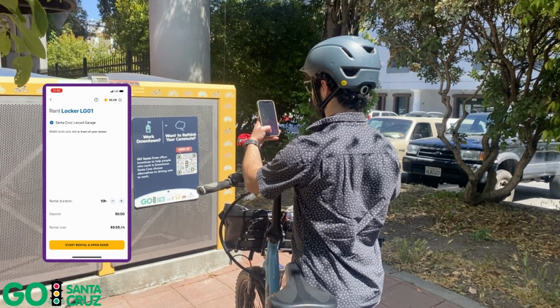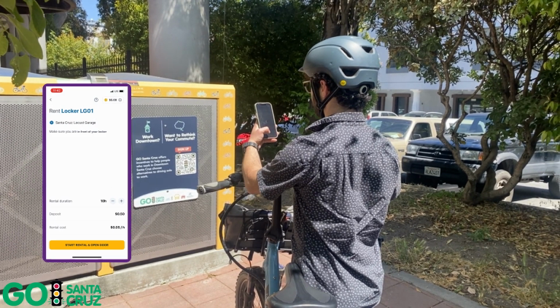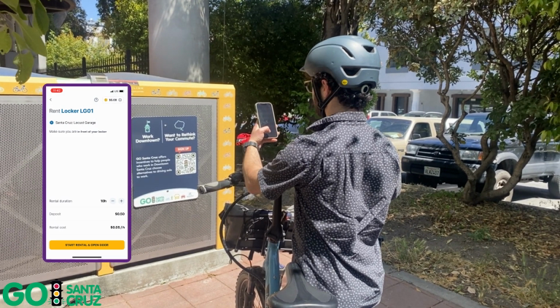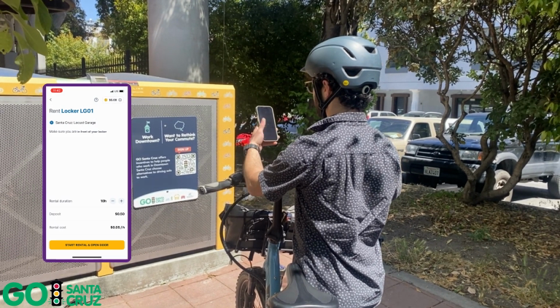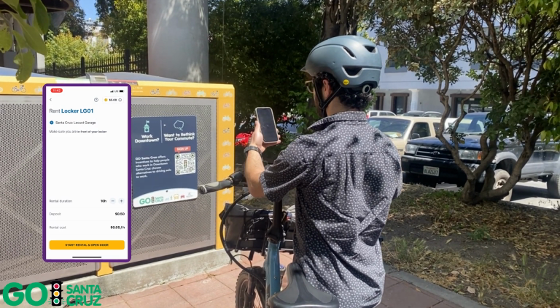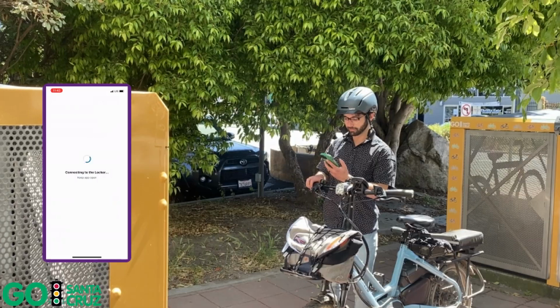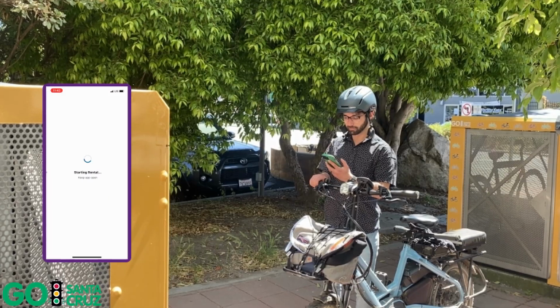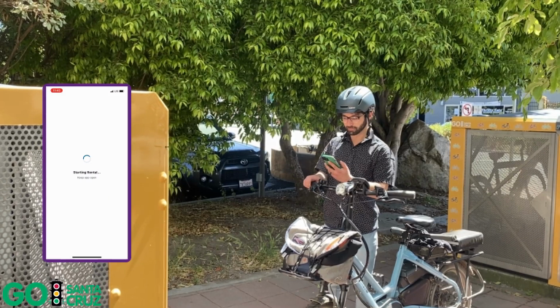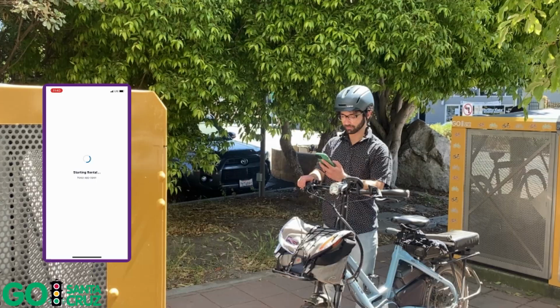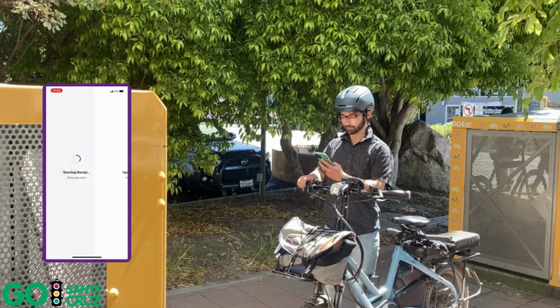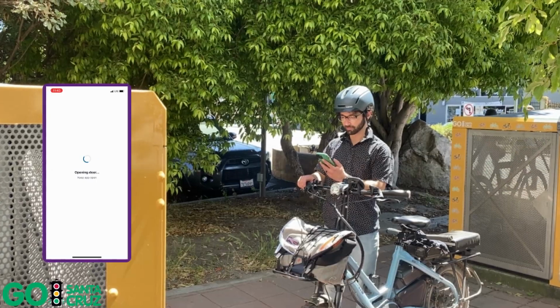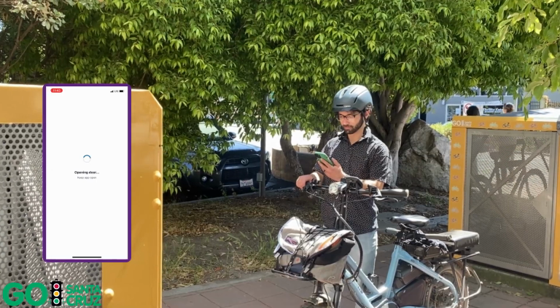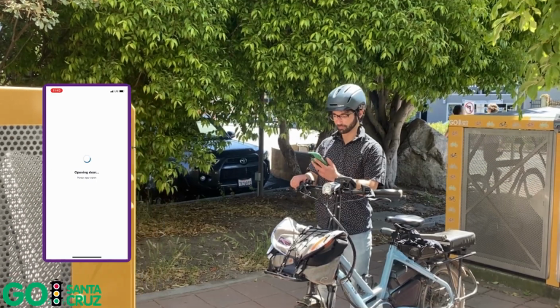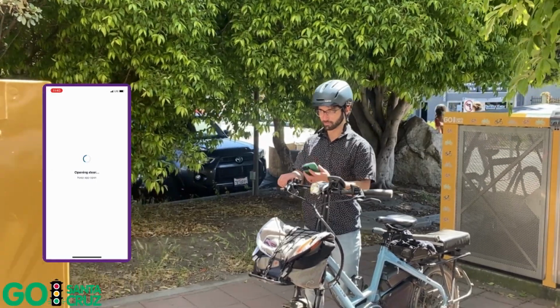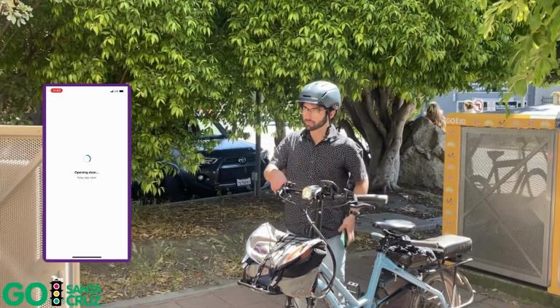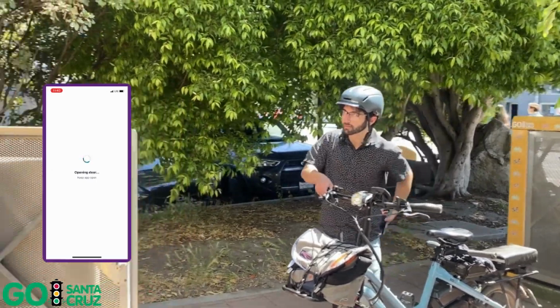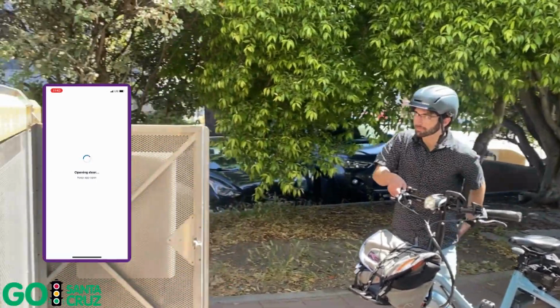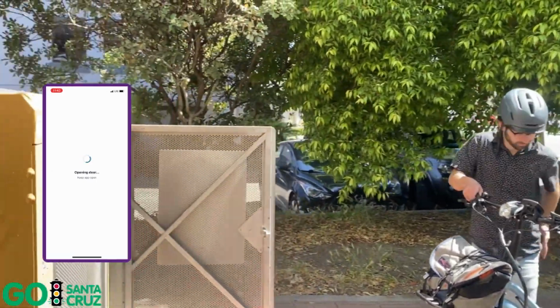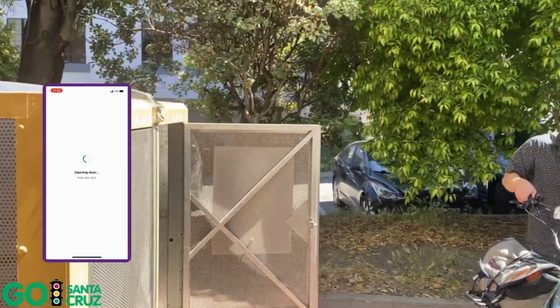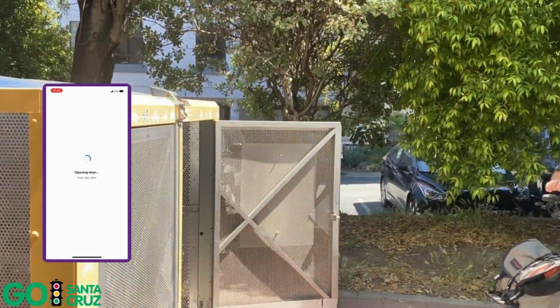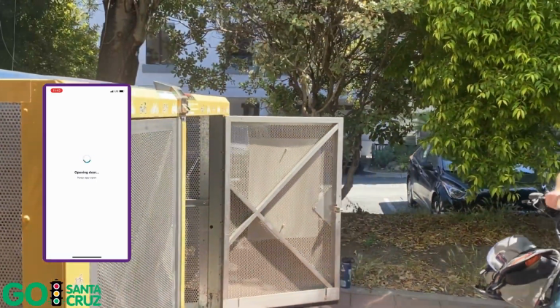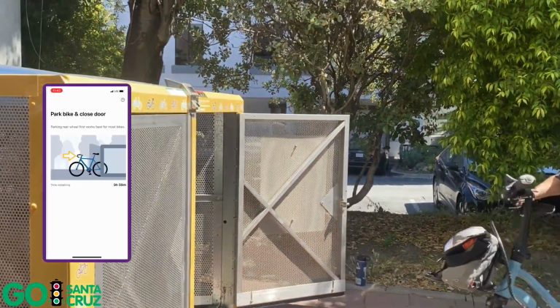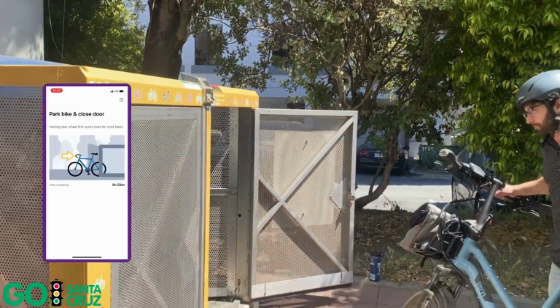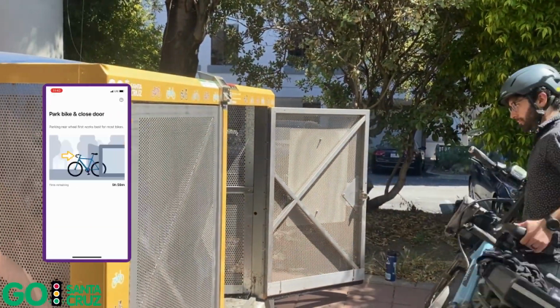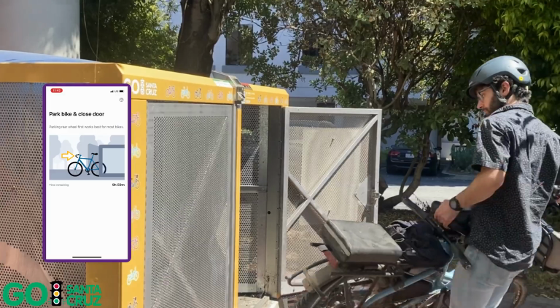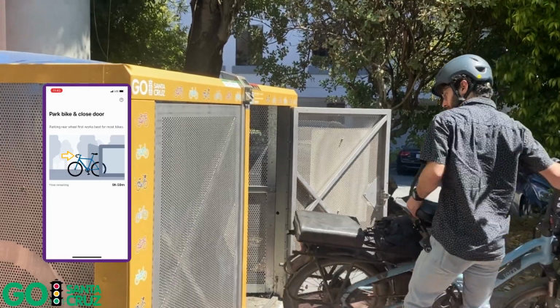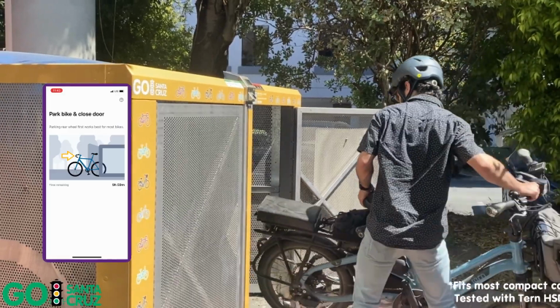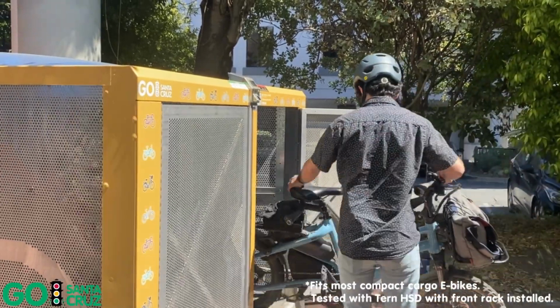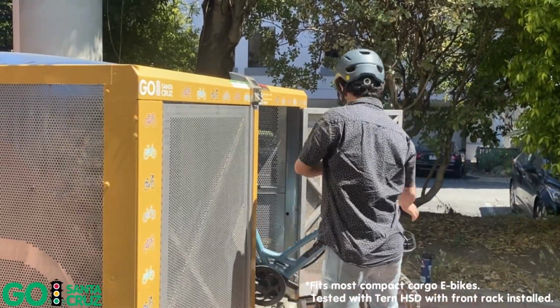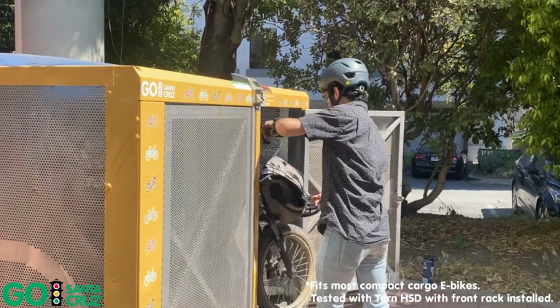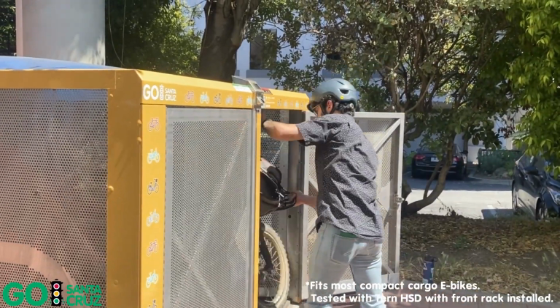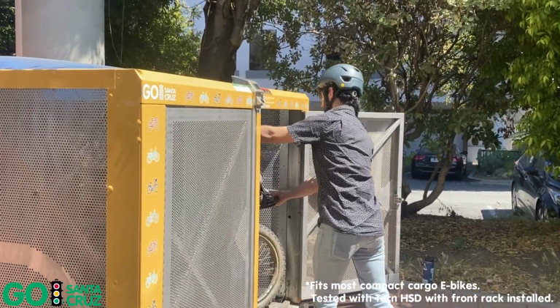Start the rental using the app and the door will open automatically. Roll in your bike and secure the door. Enjoy your visit downtown knowing your bike and accessories are secure.